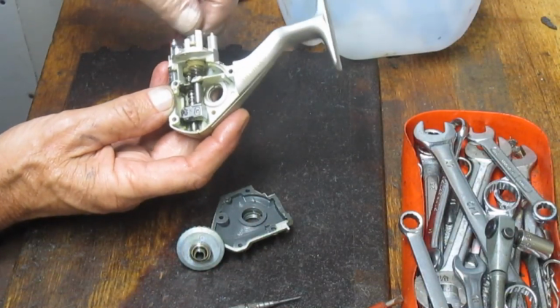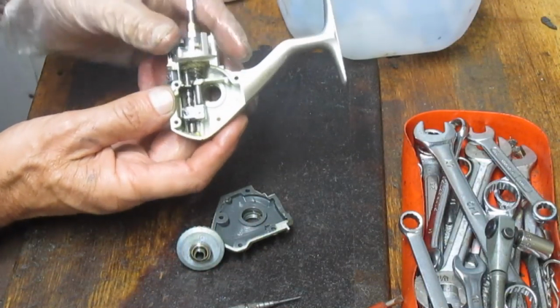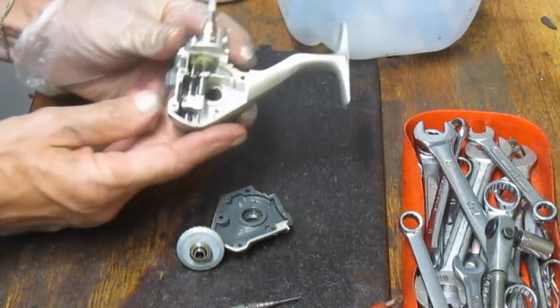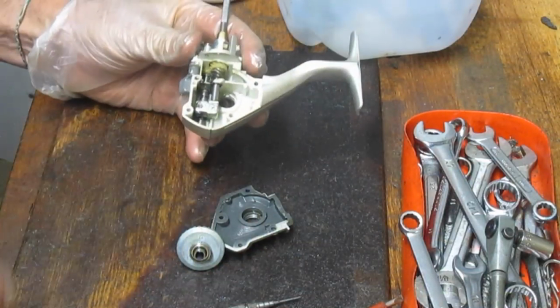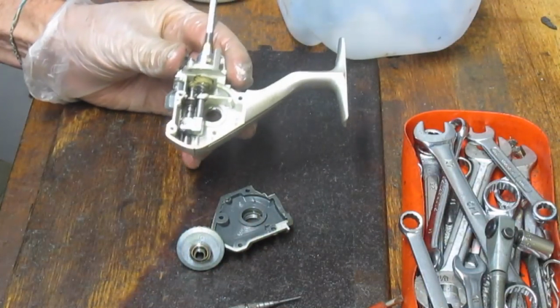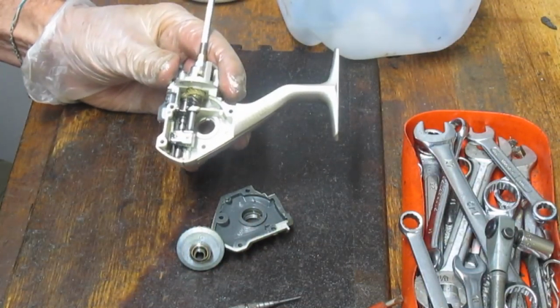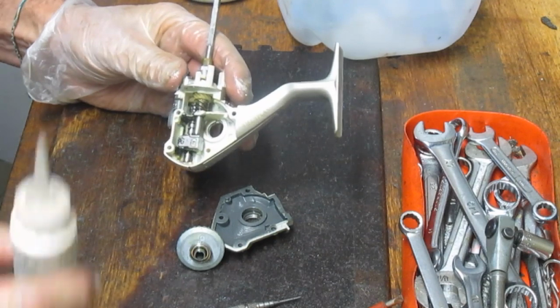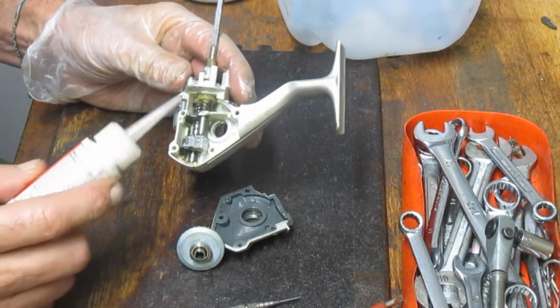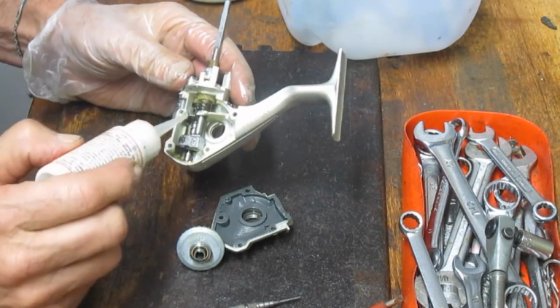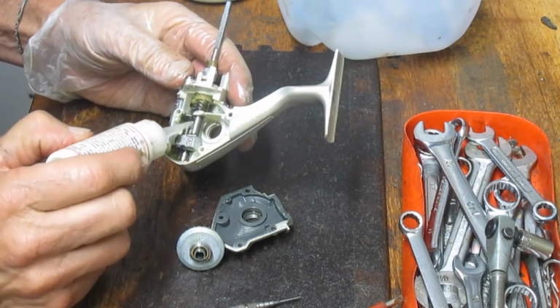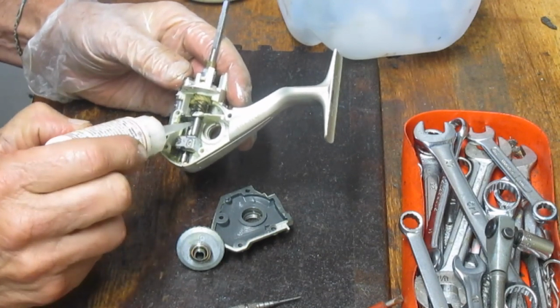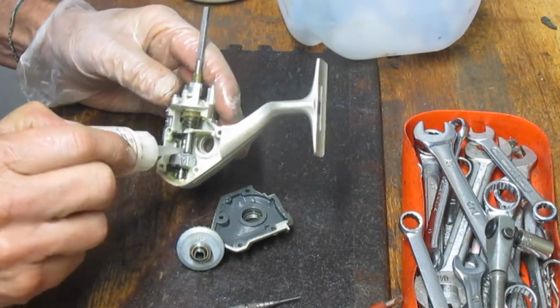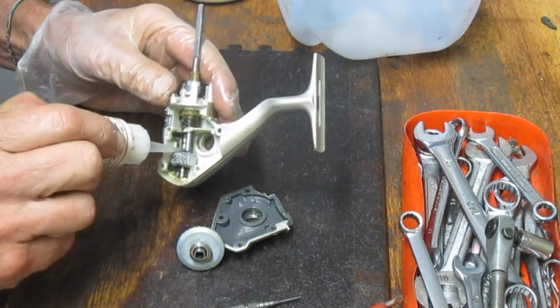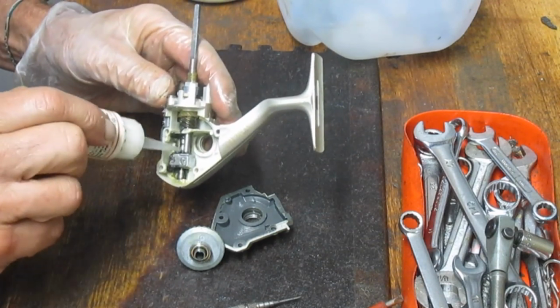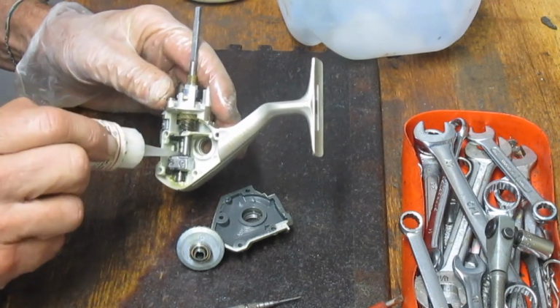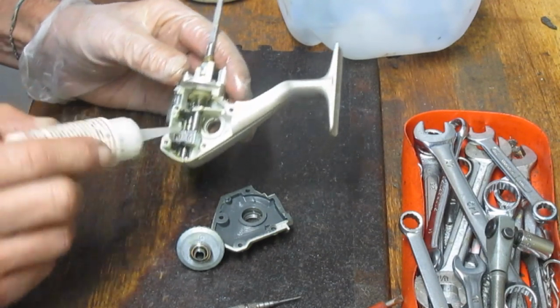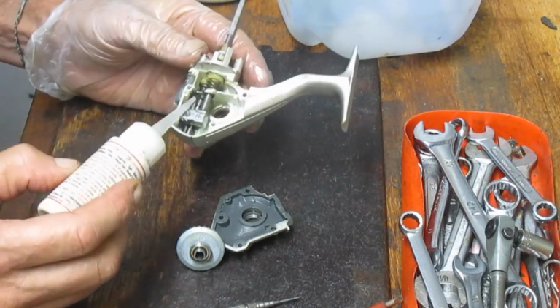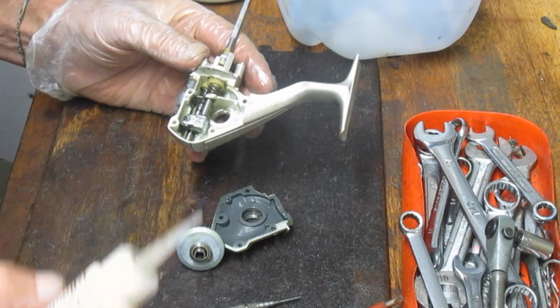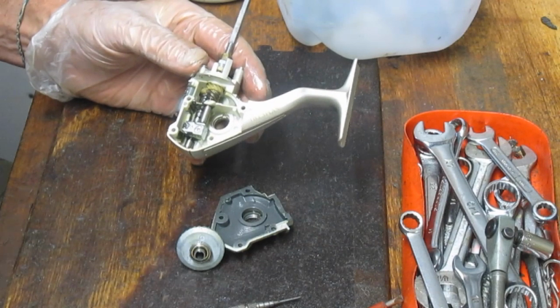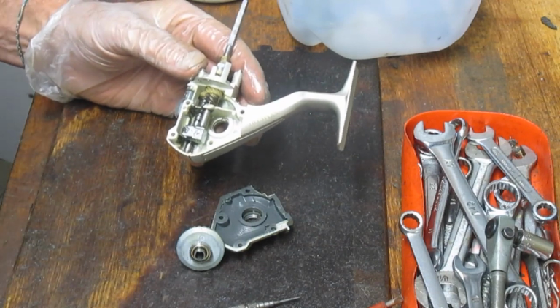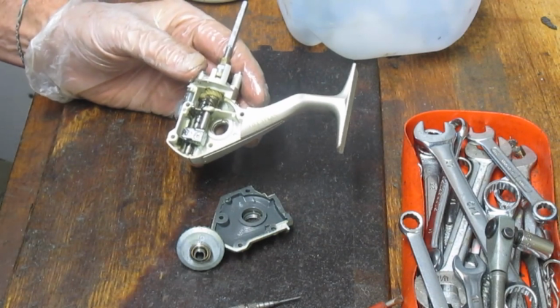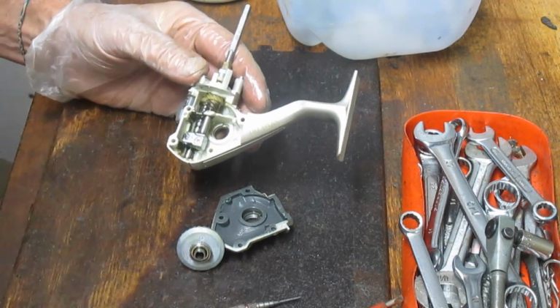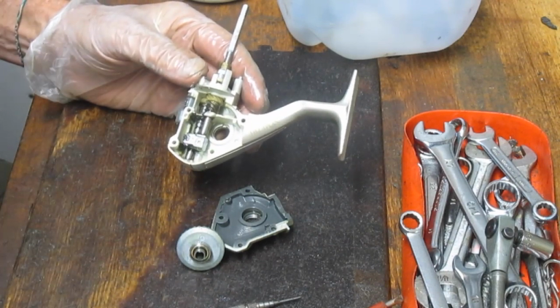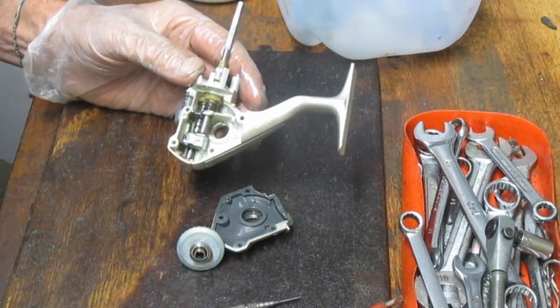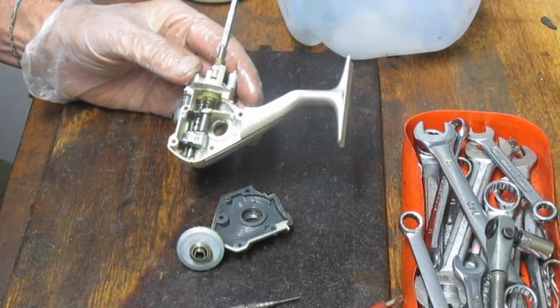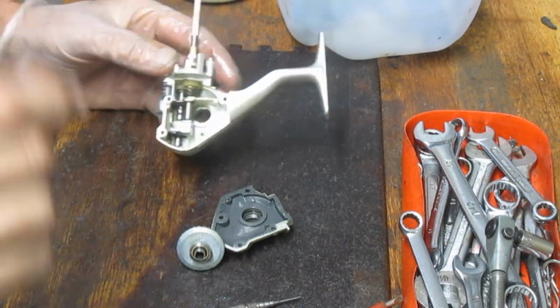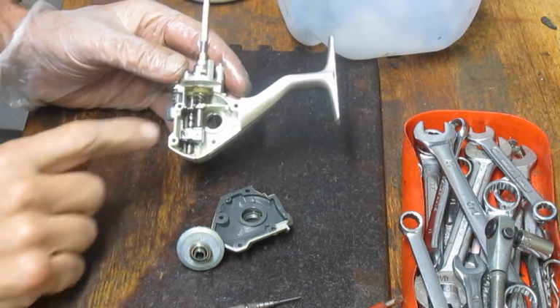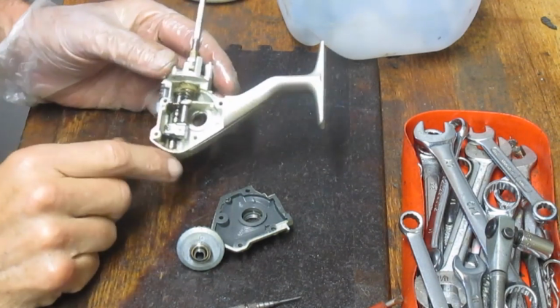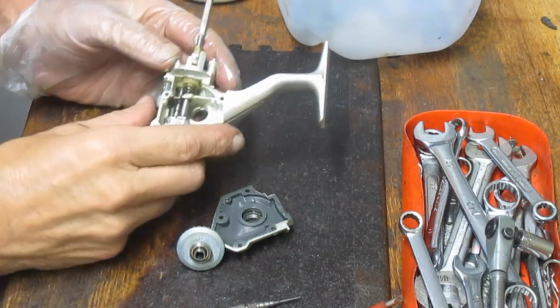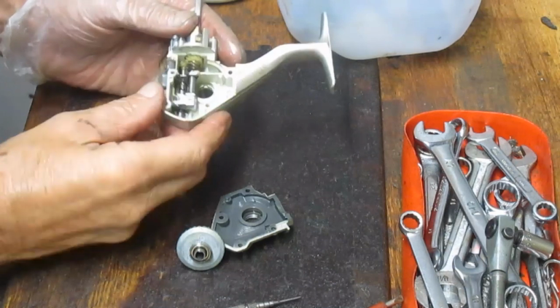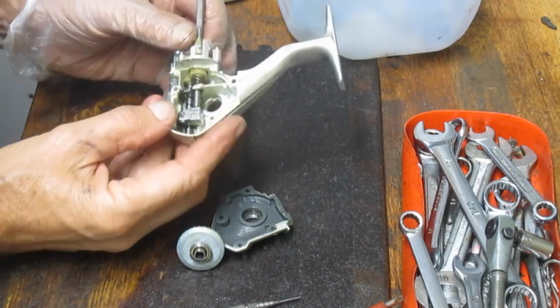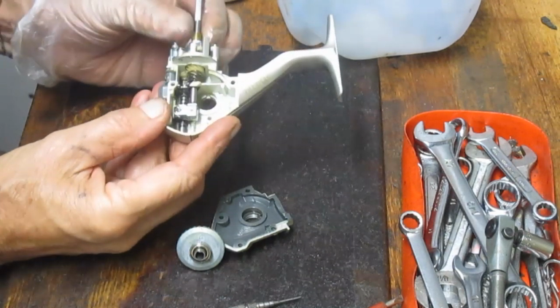I like that a lot — I think that's a nice design feature. And that's in a lot of reels, including some of the Stratix of the time, and most of the upper end on the Shimano line.